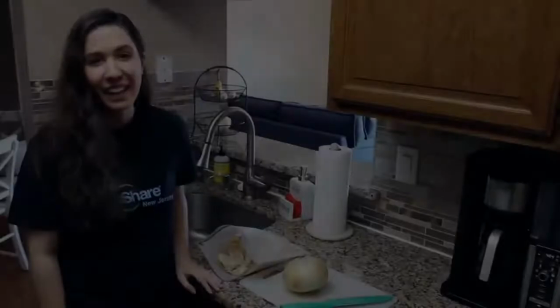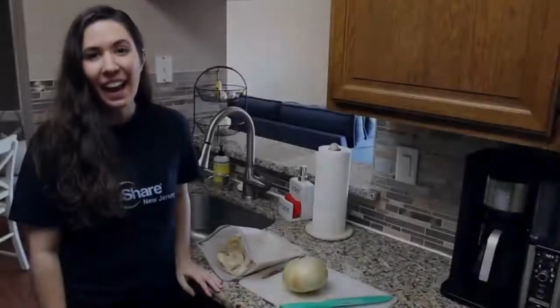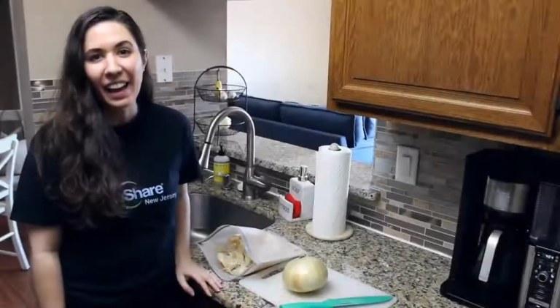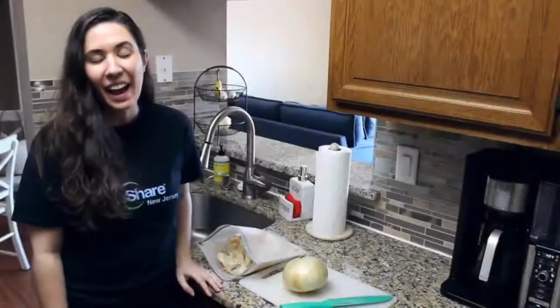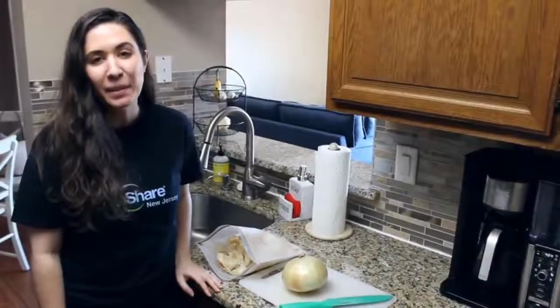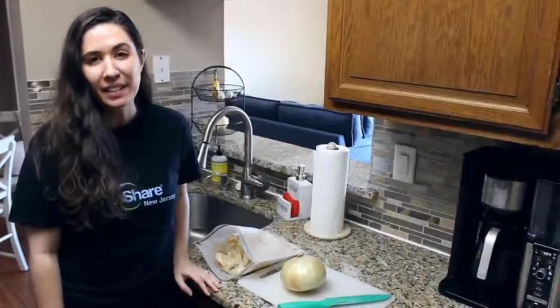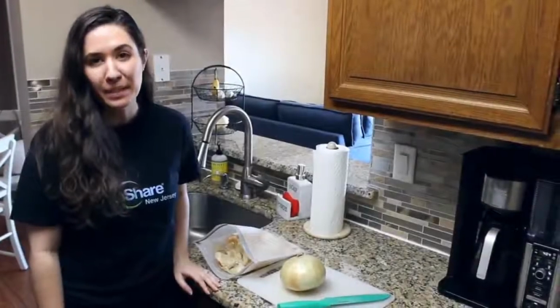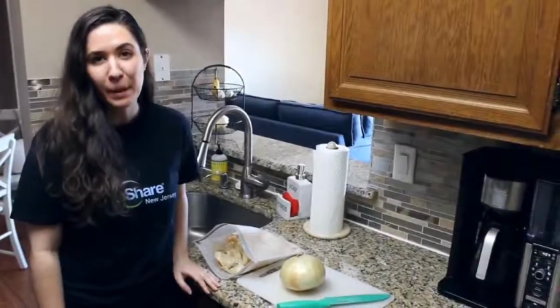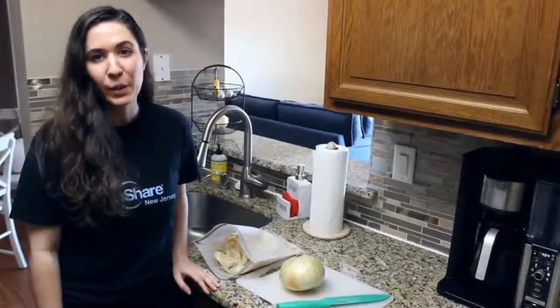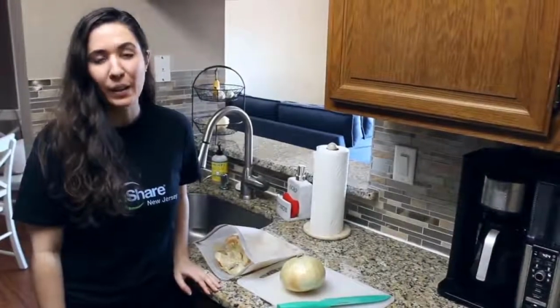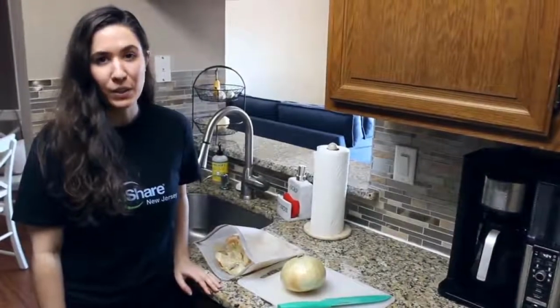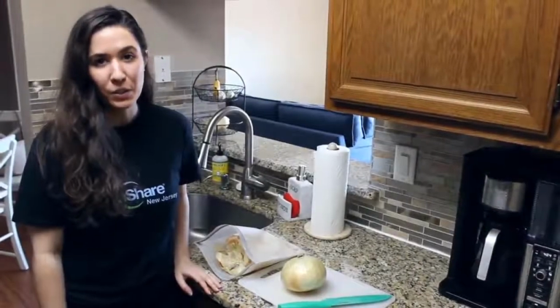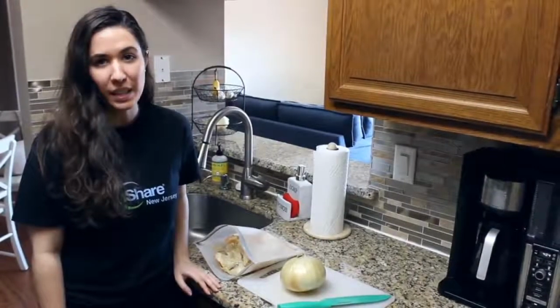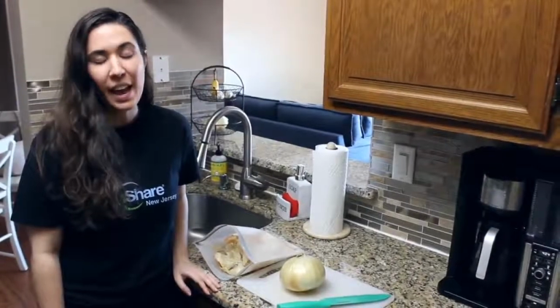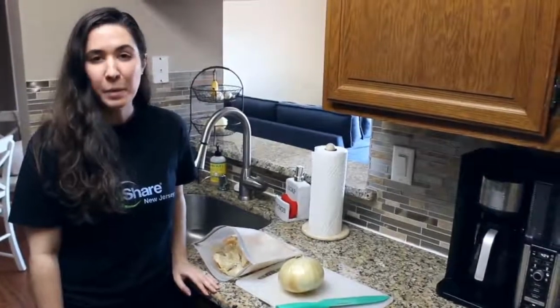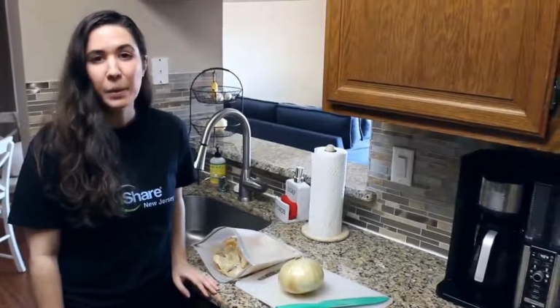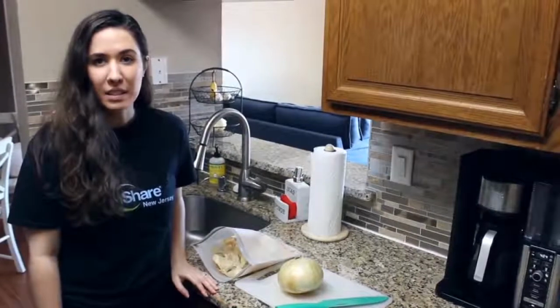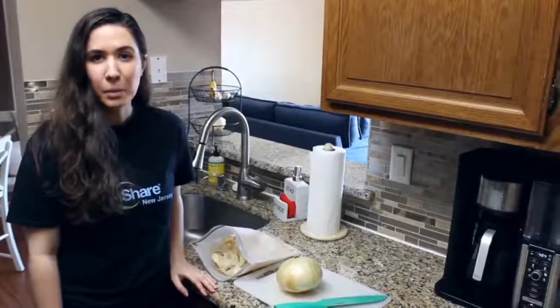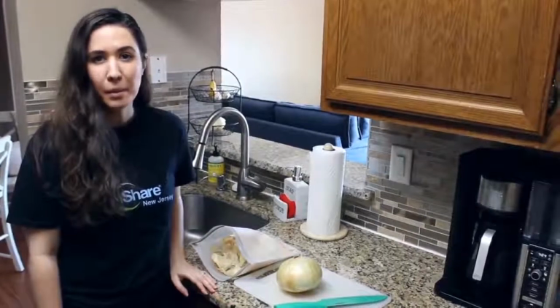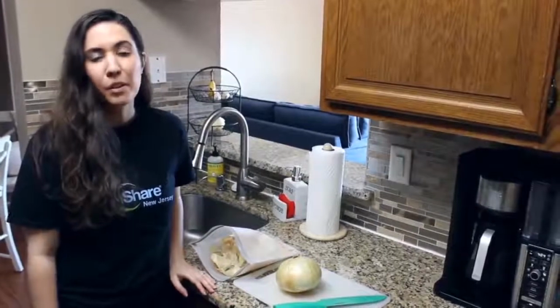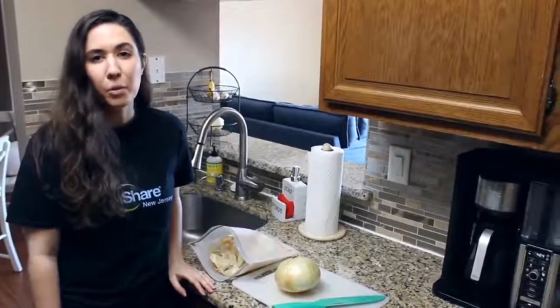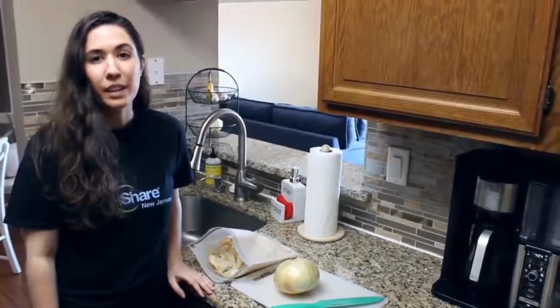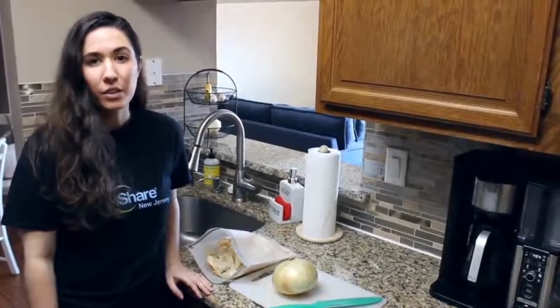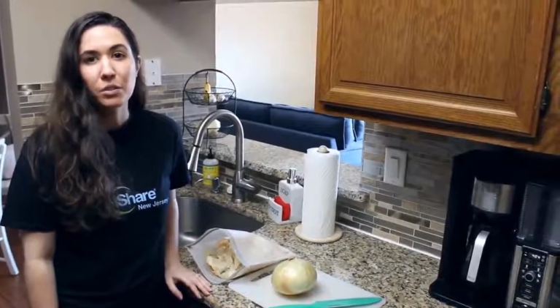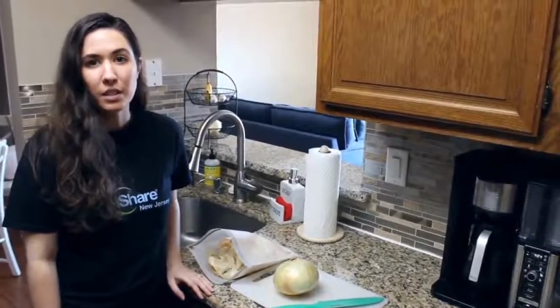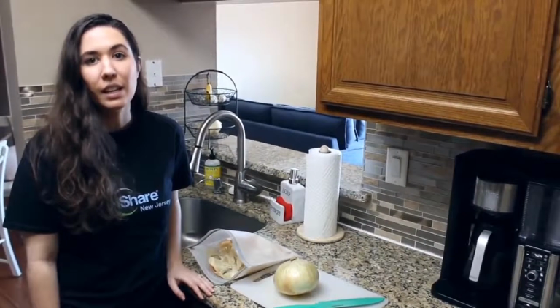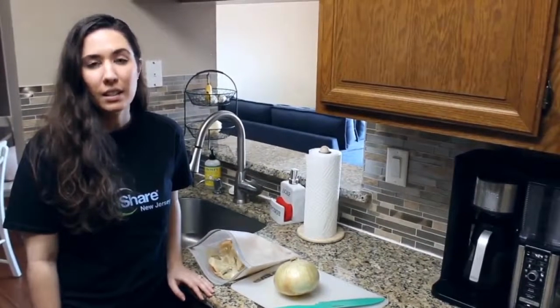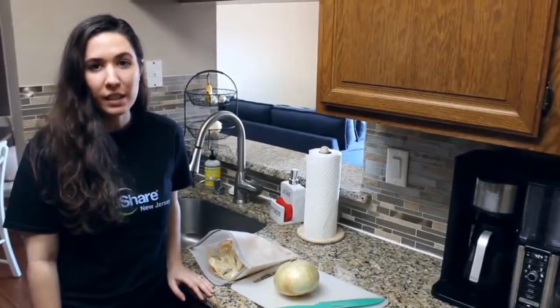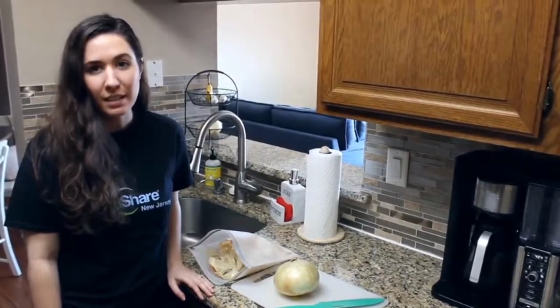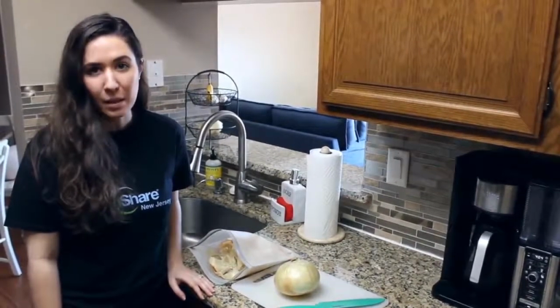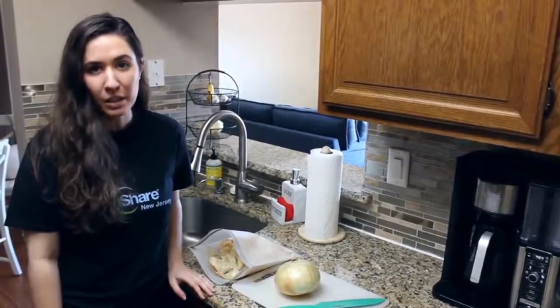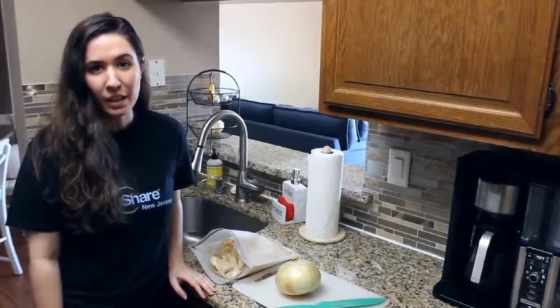Hi, I'm Alyssa, the Business Manager at Earthshare New Jersey, and I'm here with a sustainable tip for the Earthshare New Jersey 30-Day Sustainability Challenge.